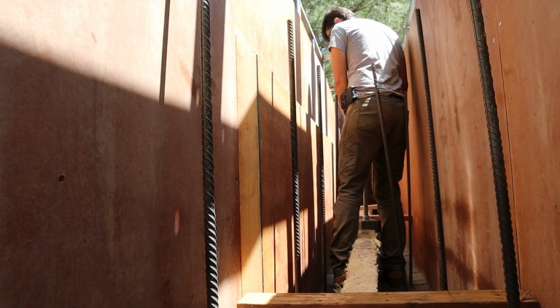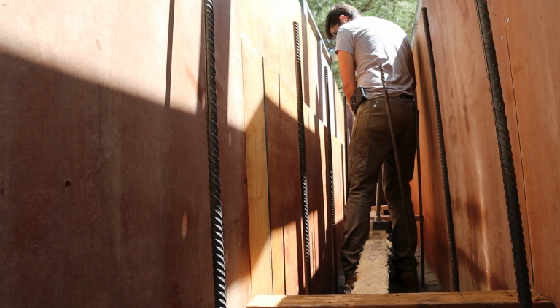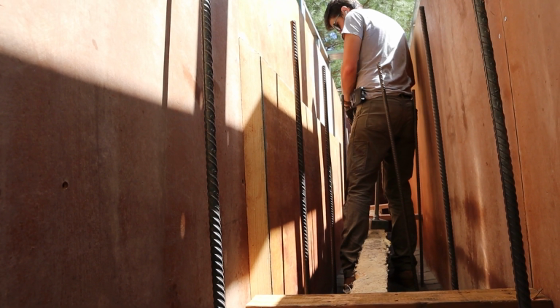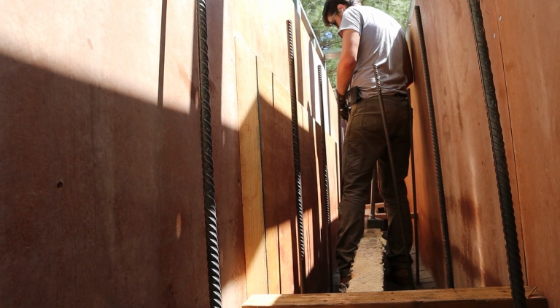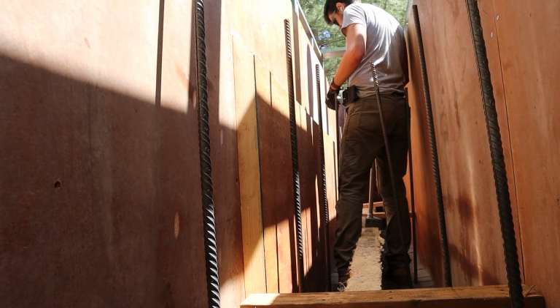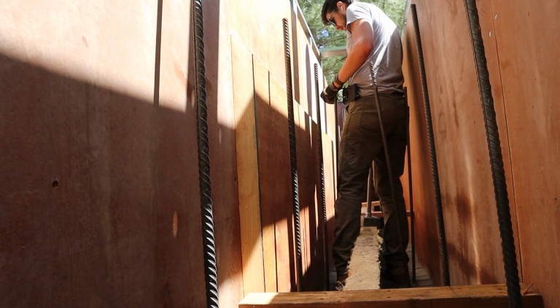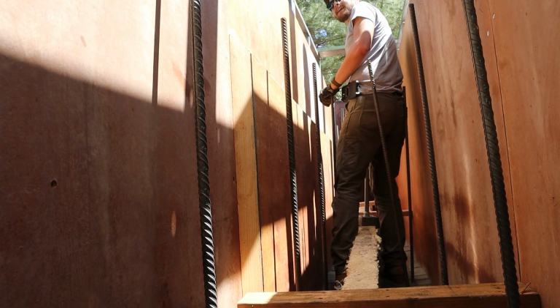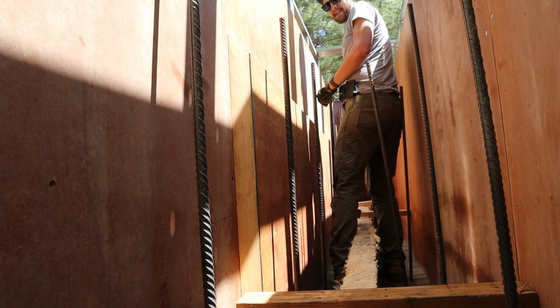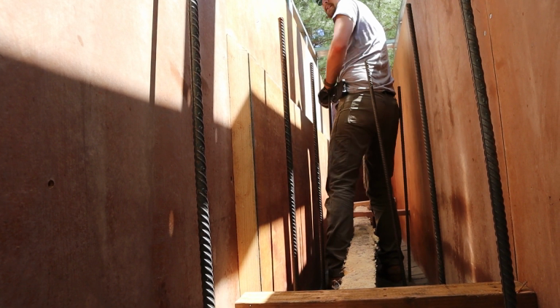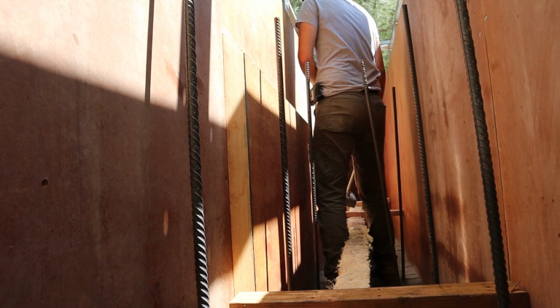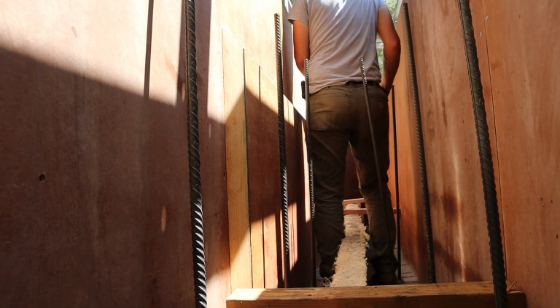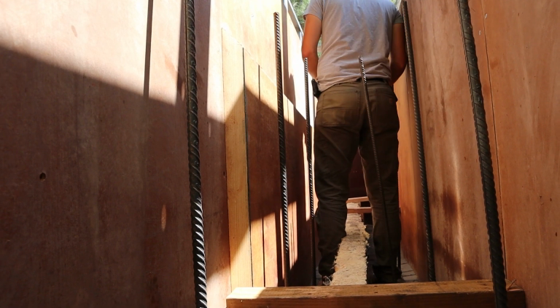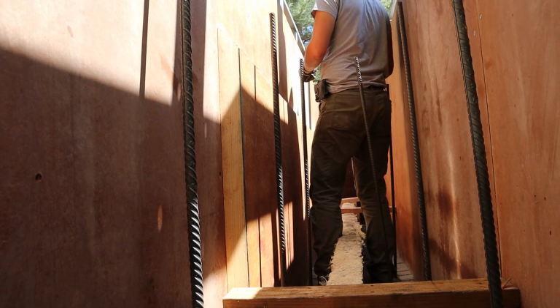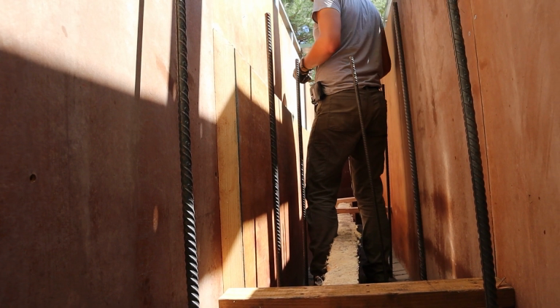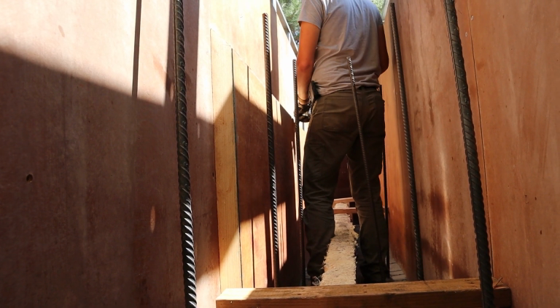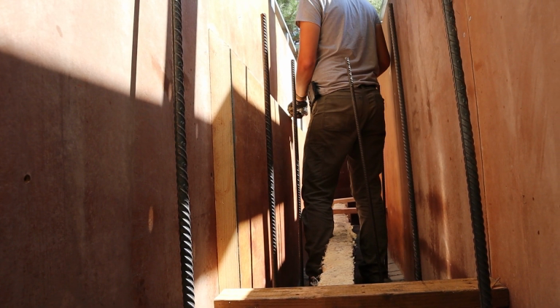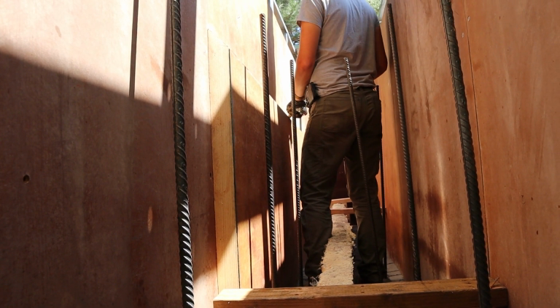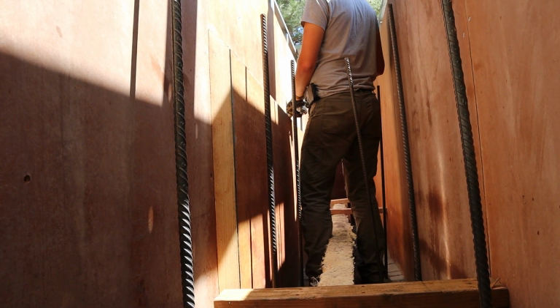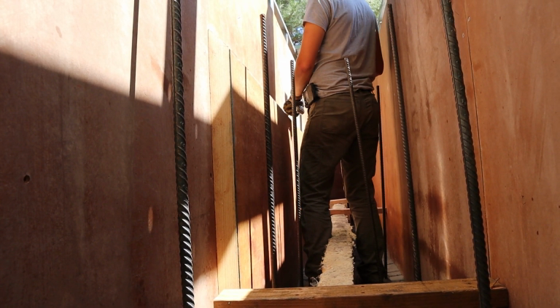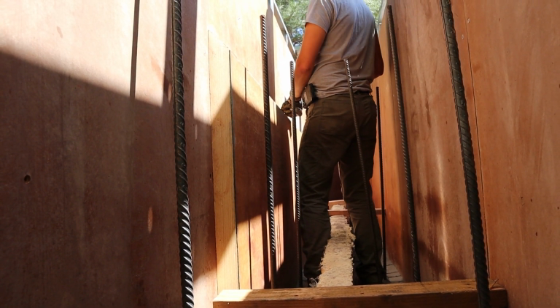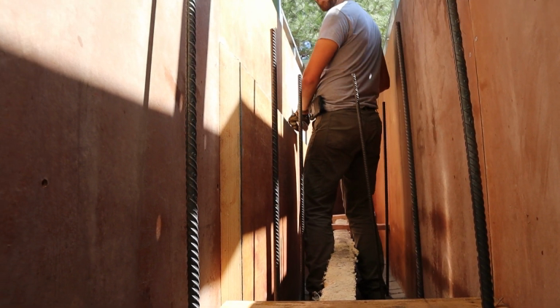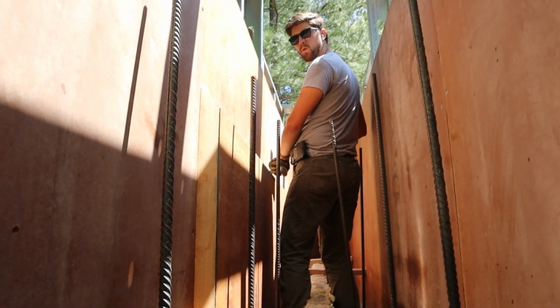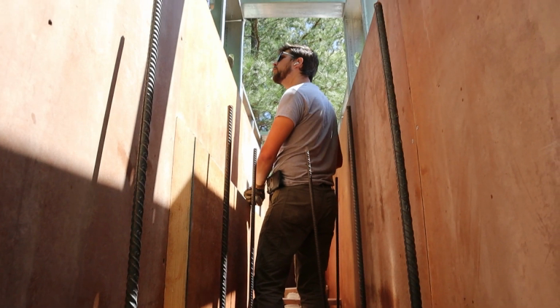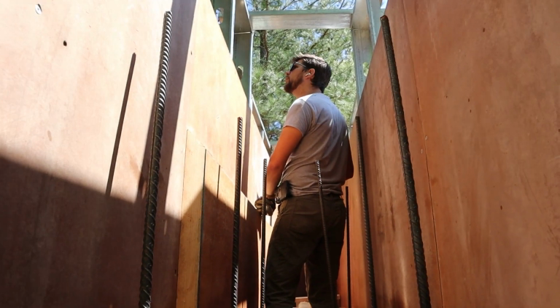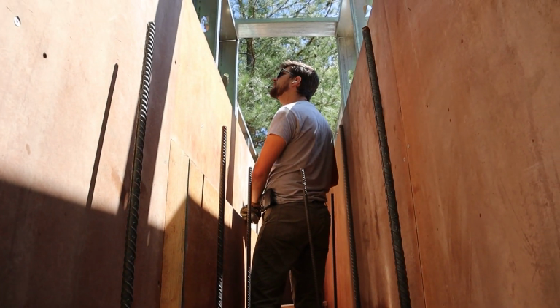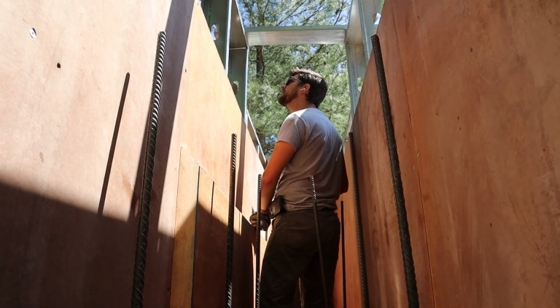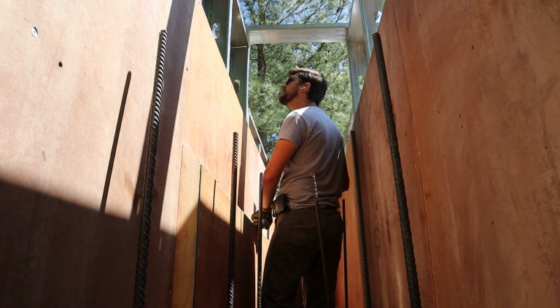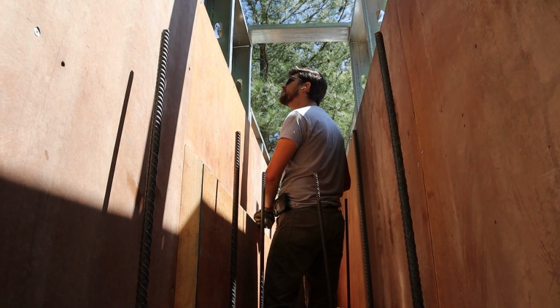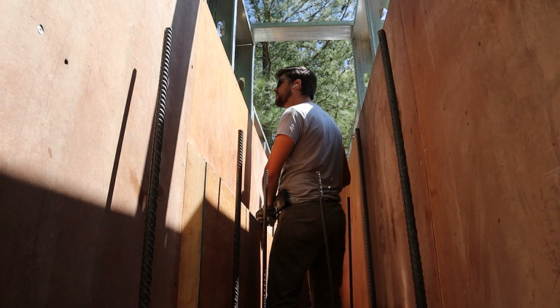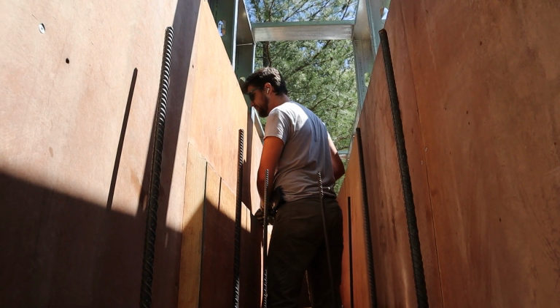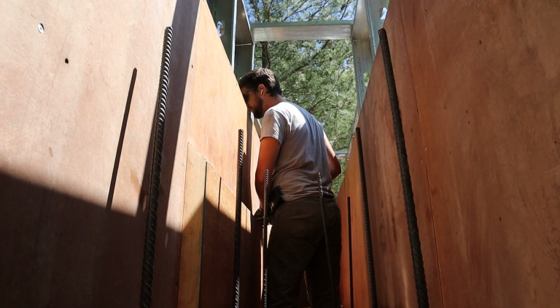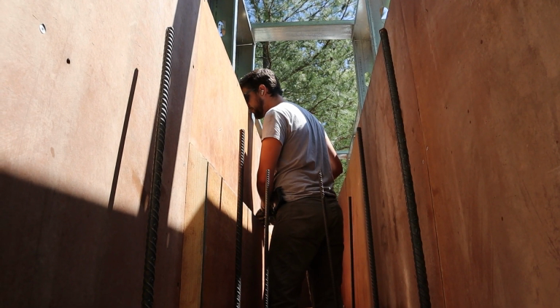Are our screws long enough to go through? Yes — they are three-inch screws and we've got two and three-quarters inches.